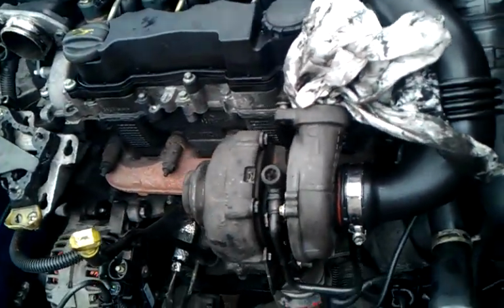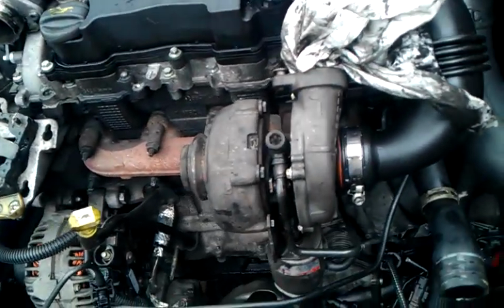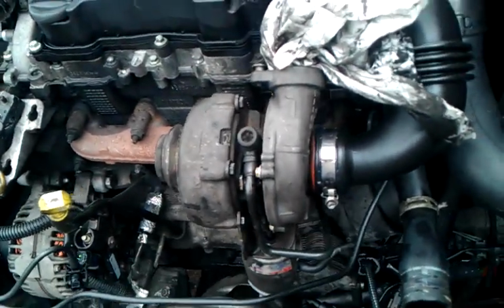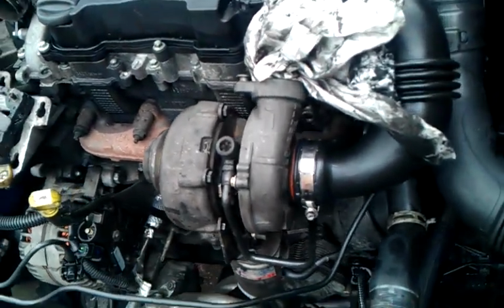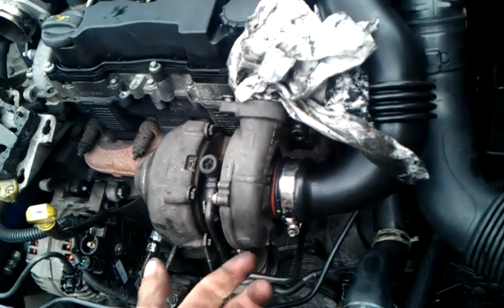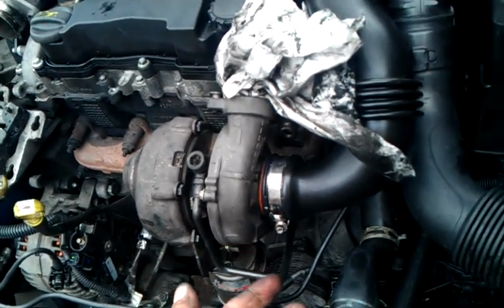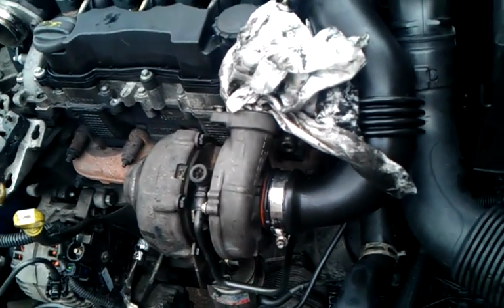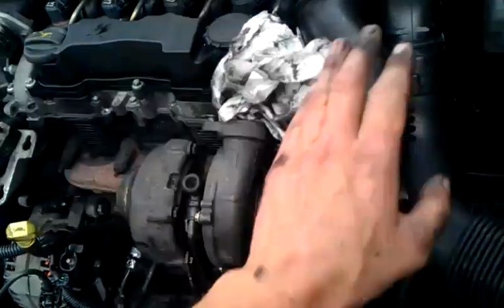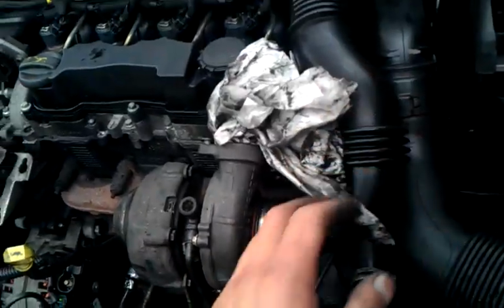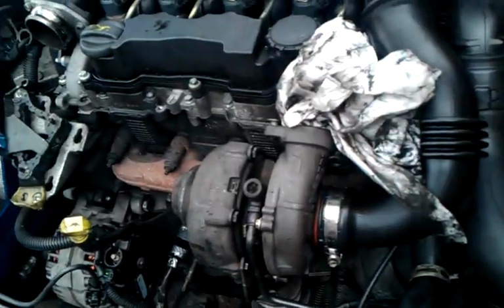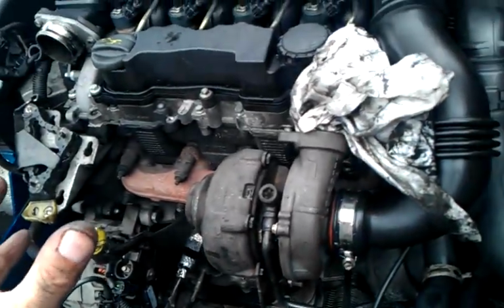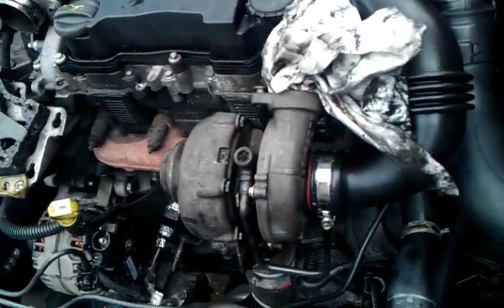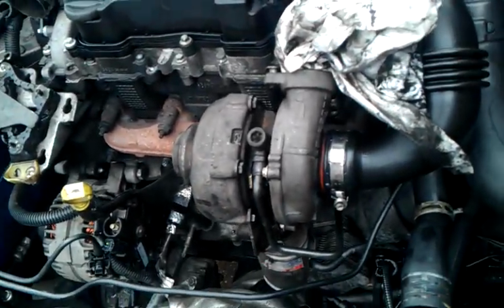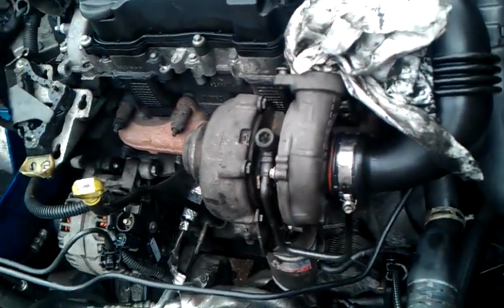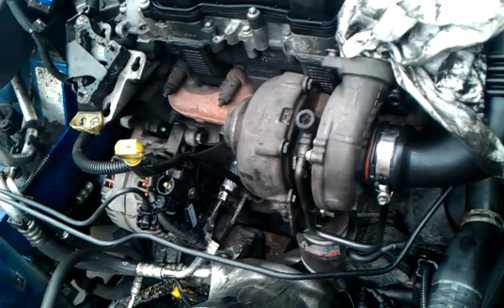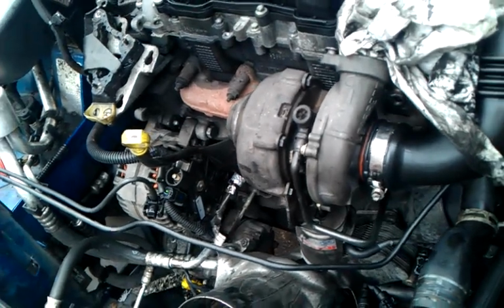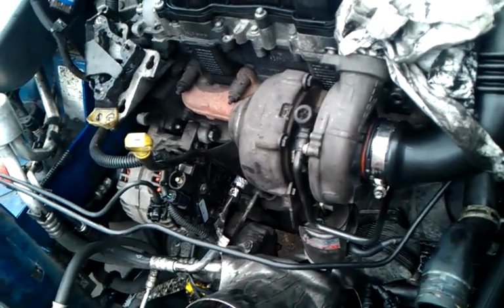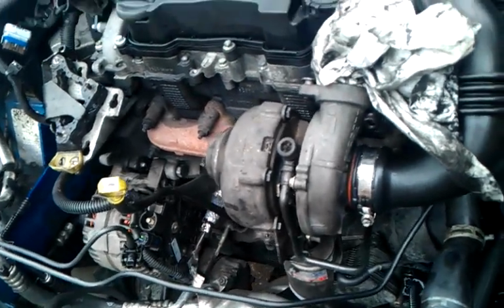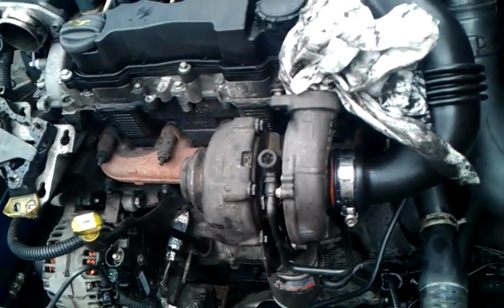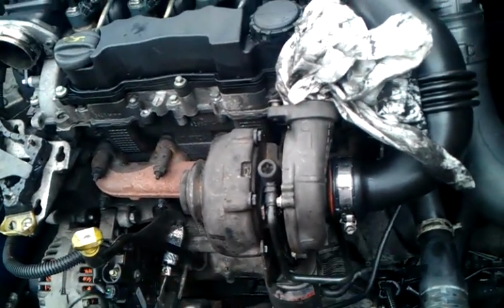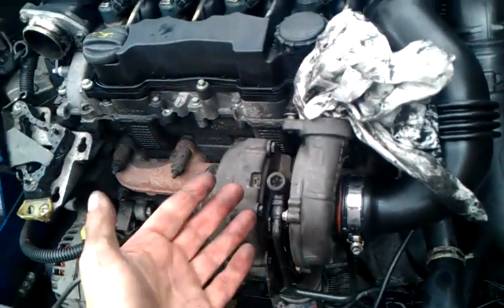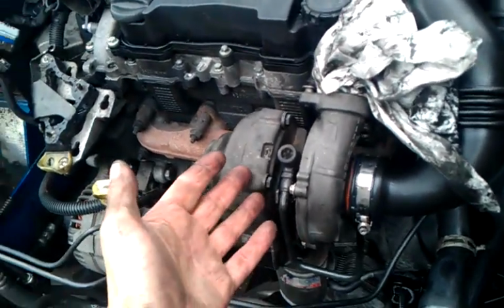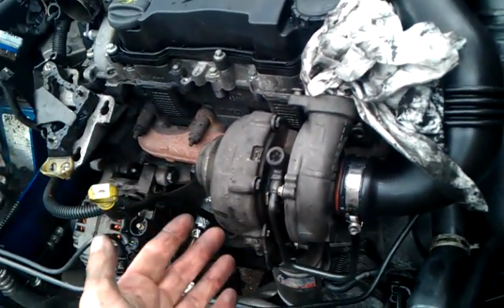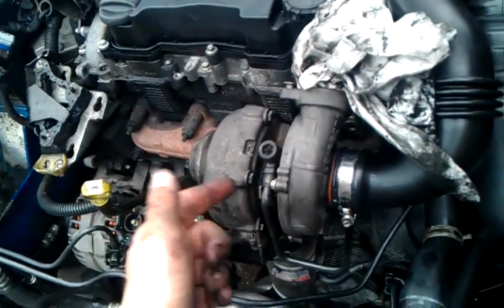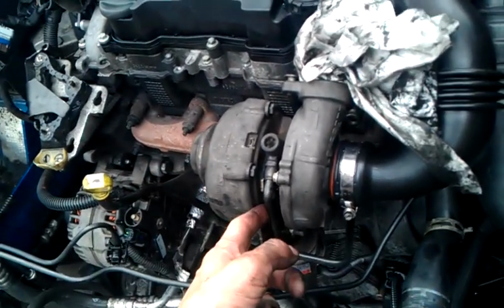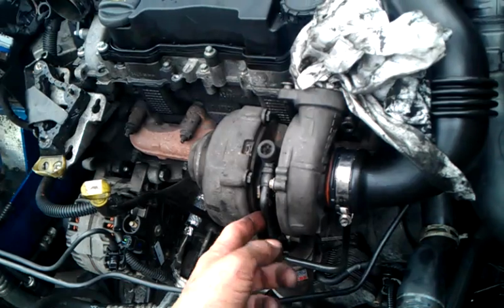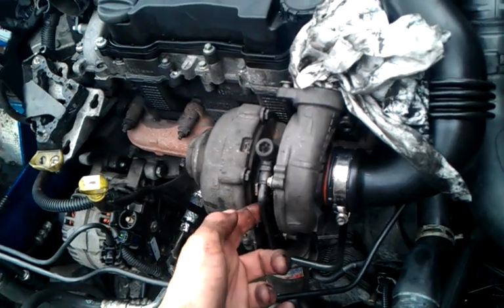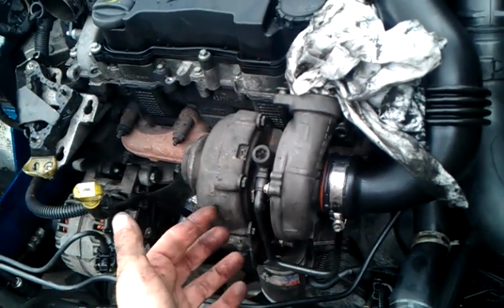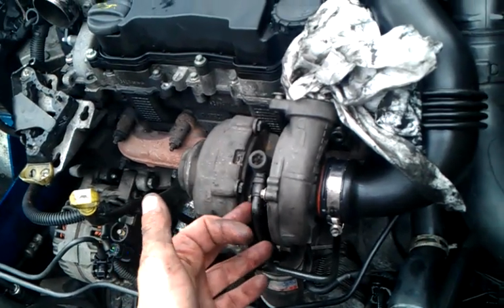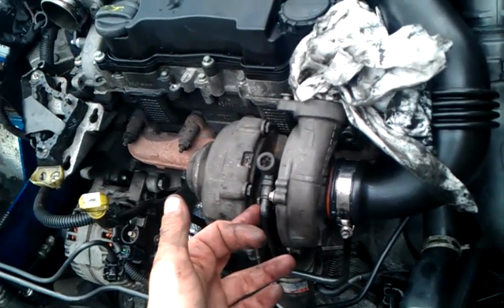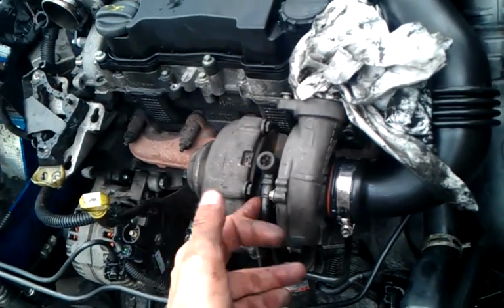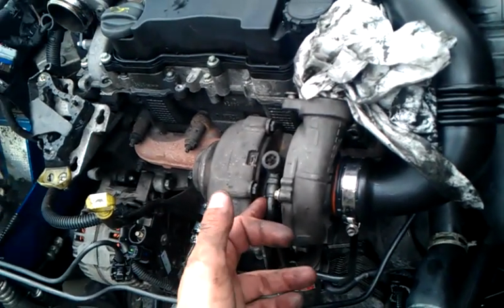I got a rebuild kit off eBay, £143 delivered, which is good value really compared to £600 for a new turbo, so saving a bit of money. If it's okay, I'll give it a good clean out. The exhaust side seems okay, just a few bits of crap down there.